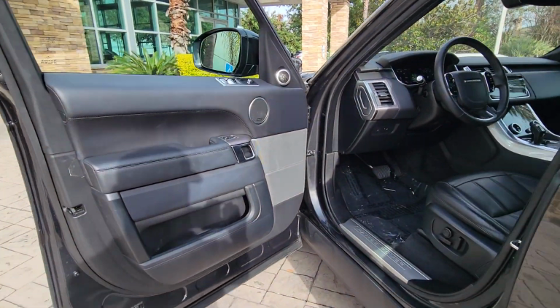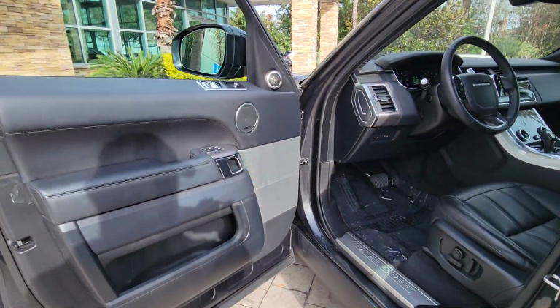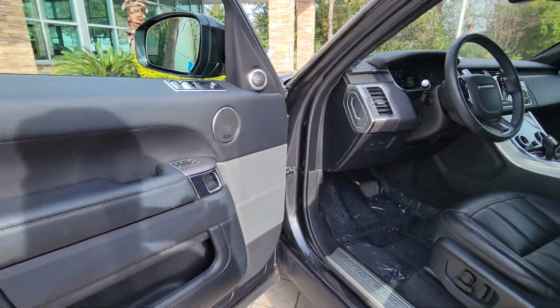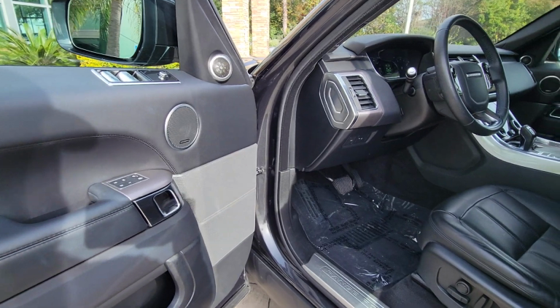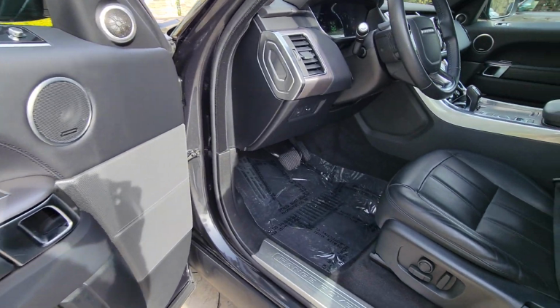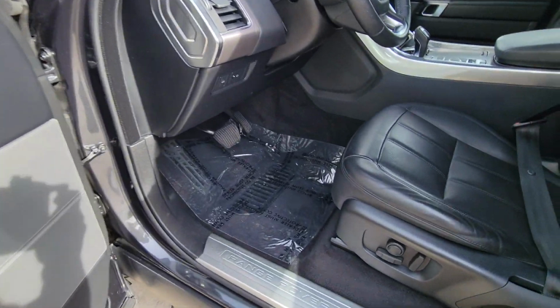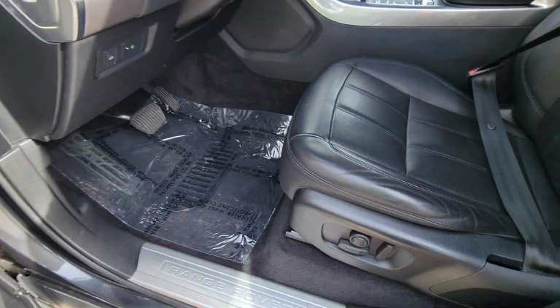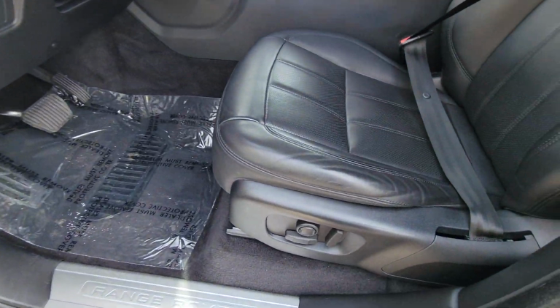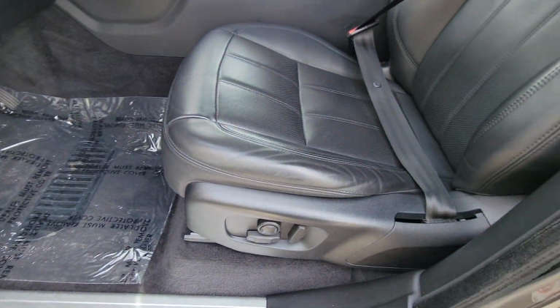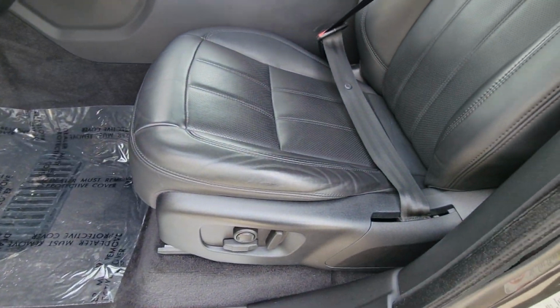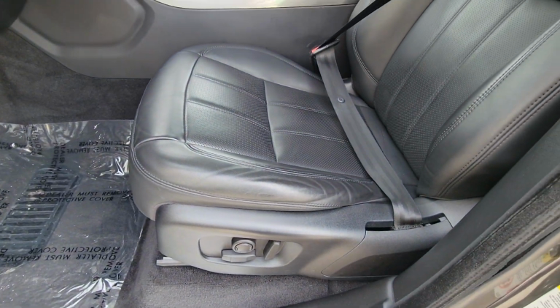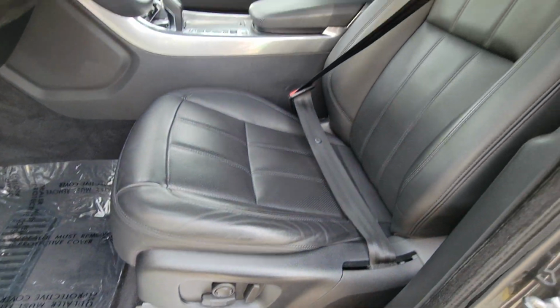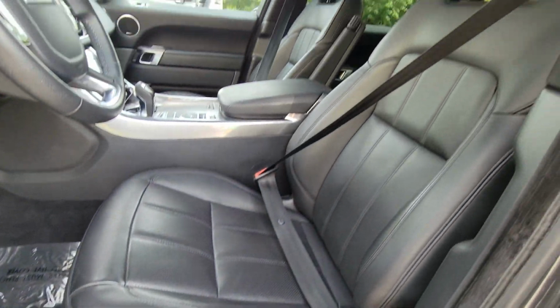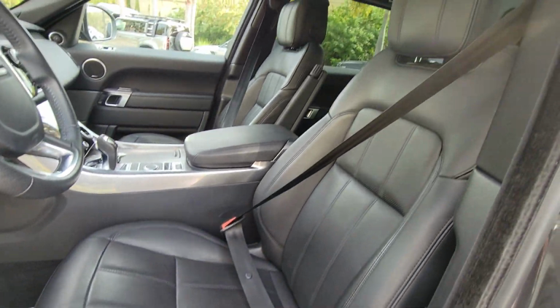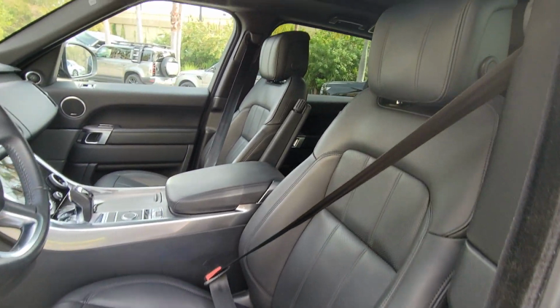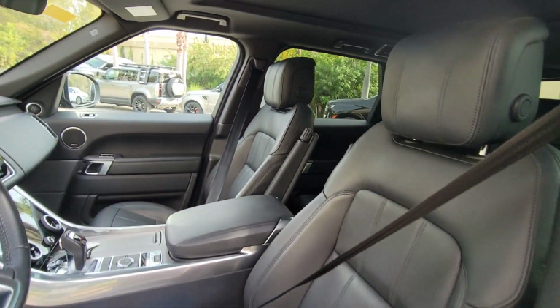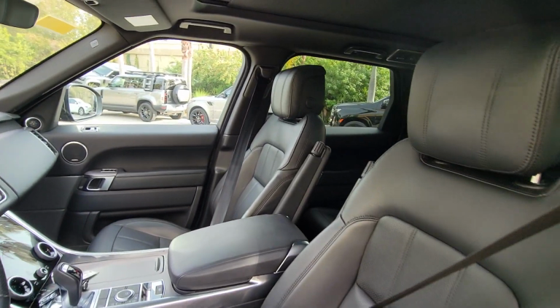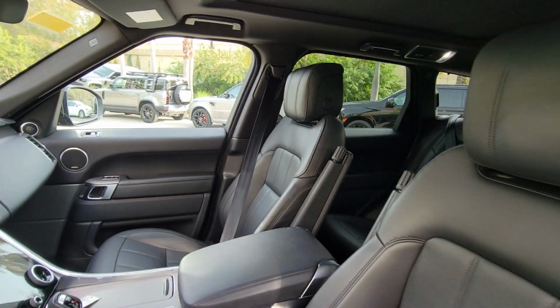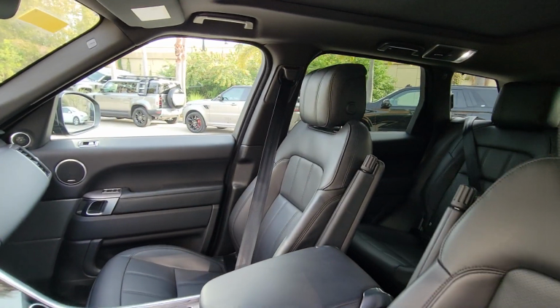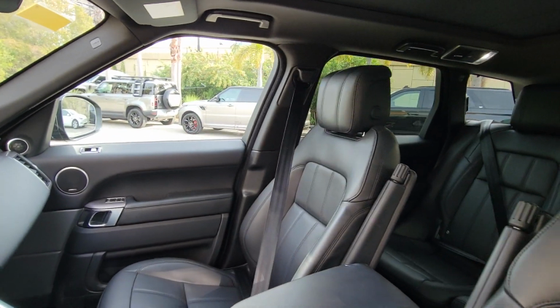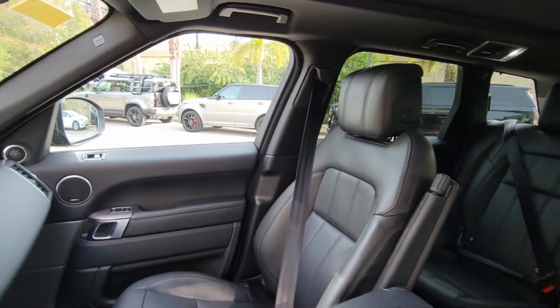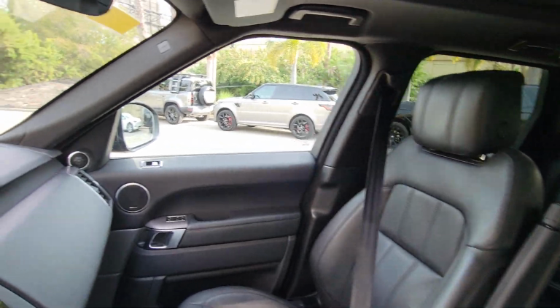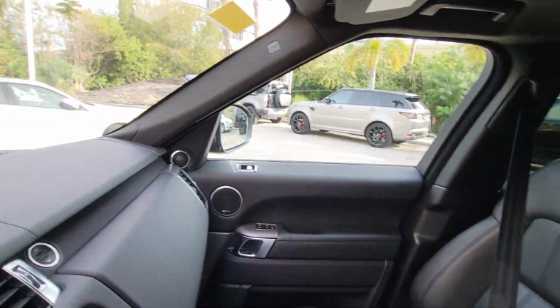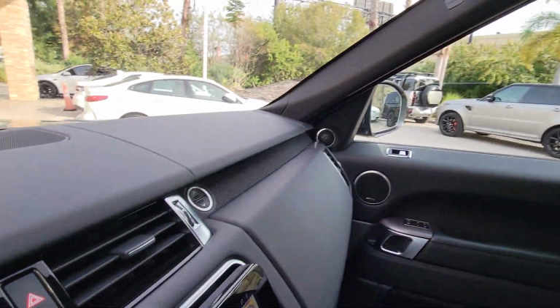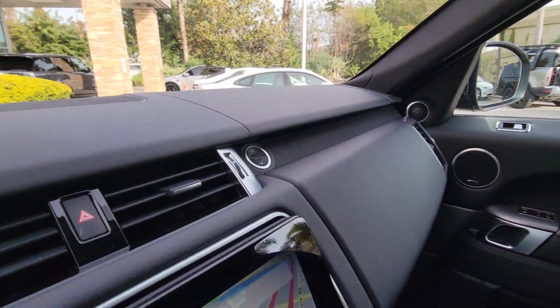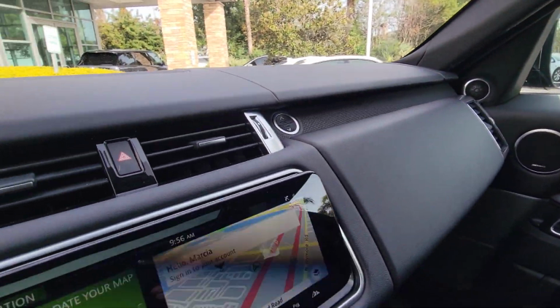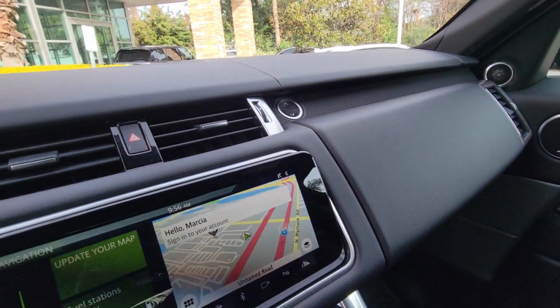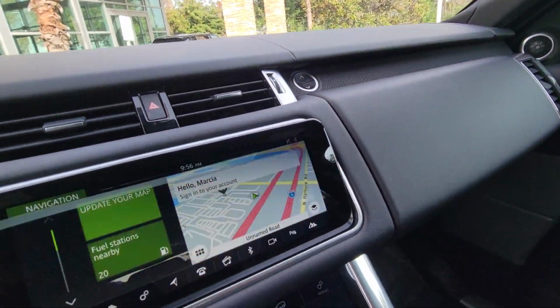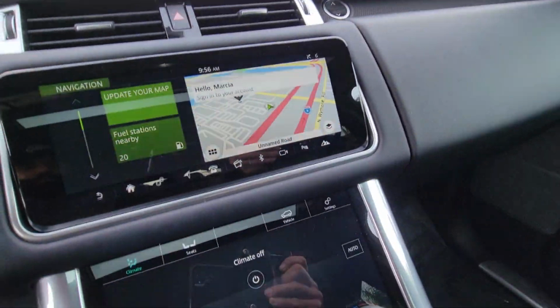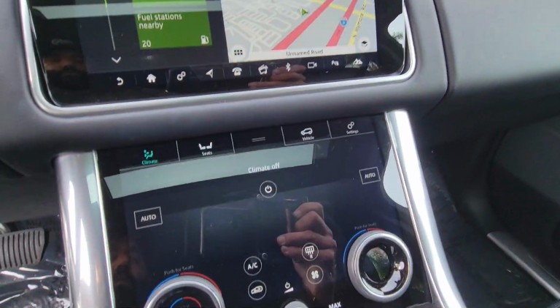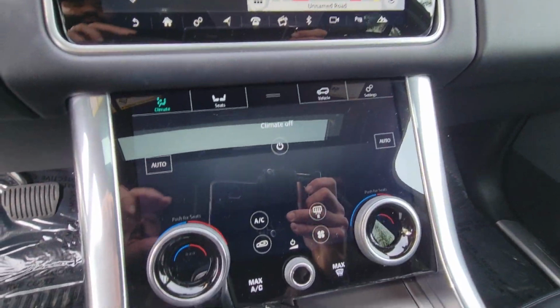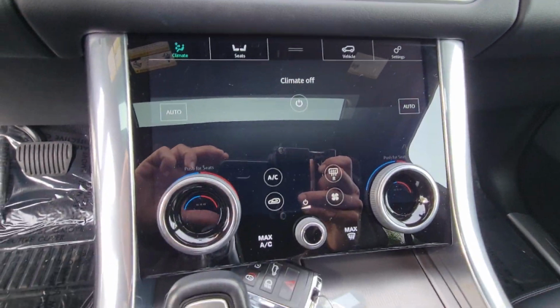Get the luxury and capability you've always wanted in this superlative Range Rover Sport. Our team will give you an outstanding road test experience. Stop in today.